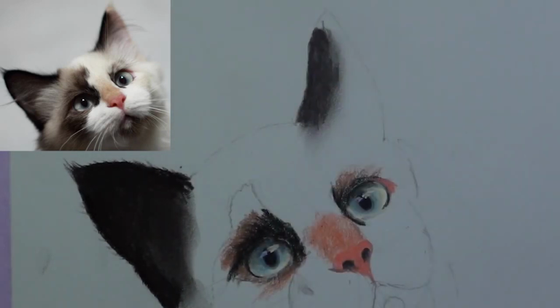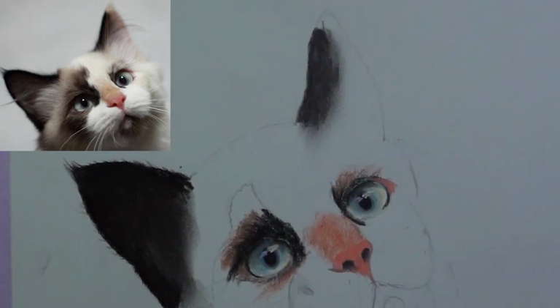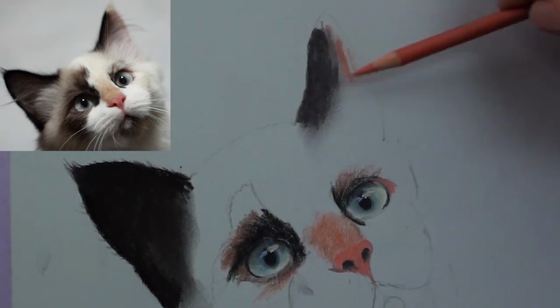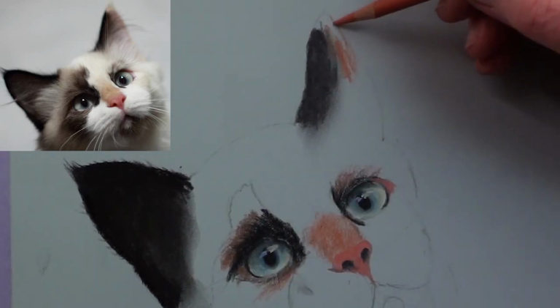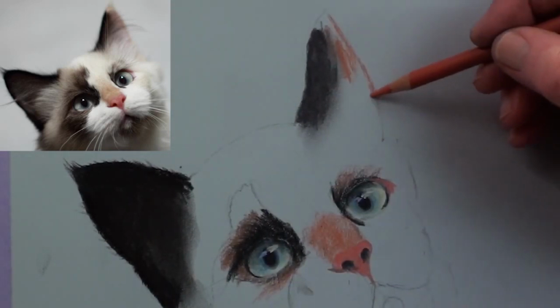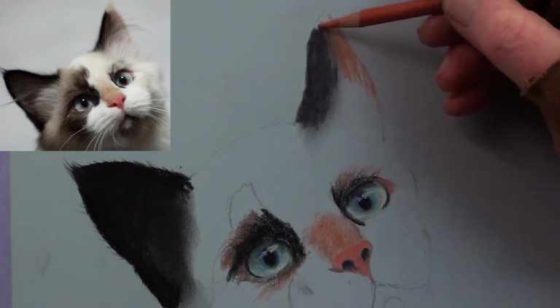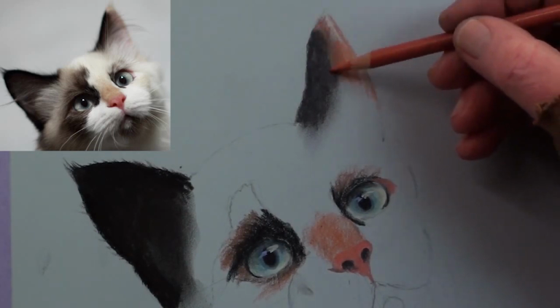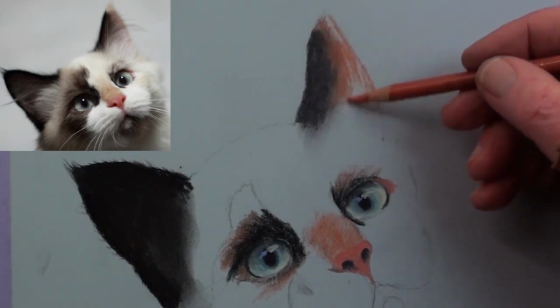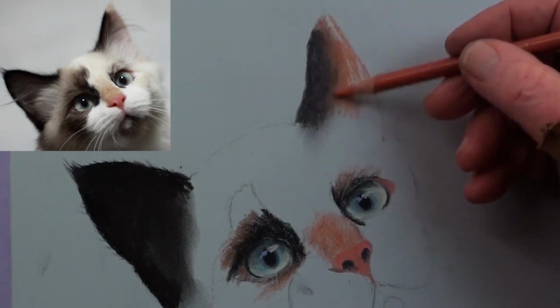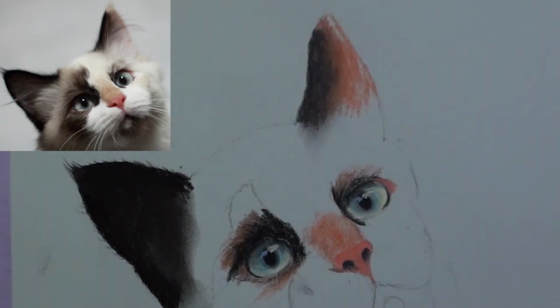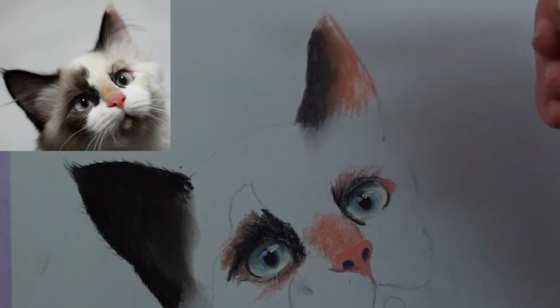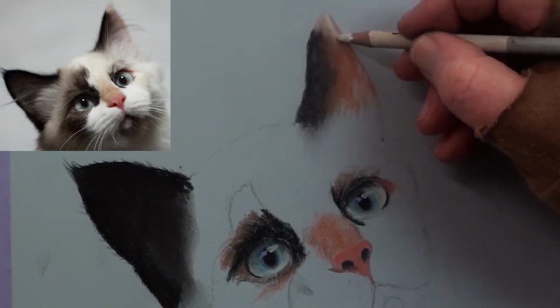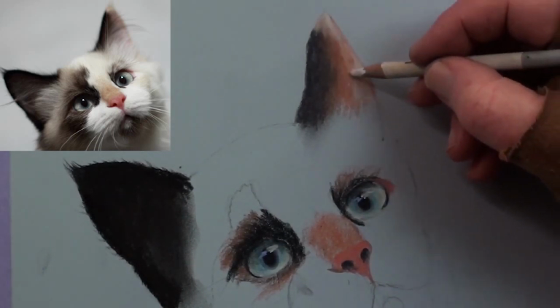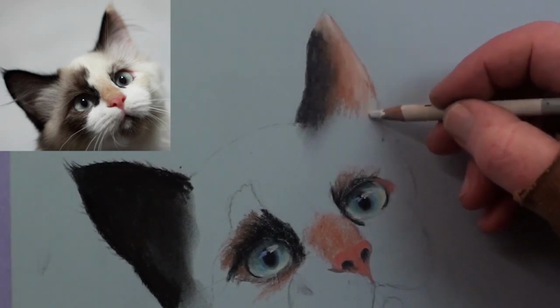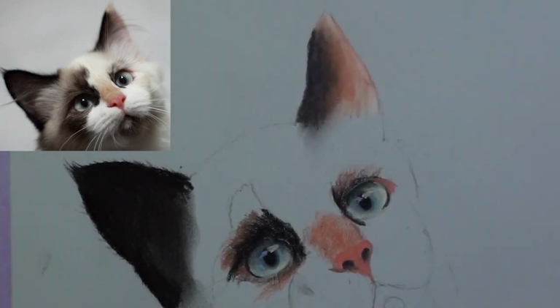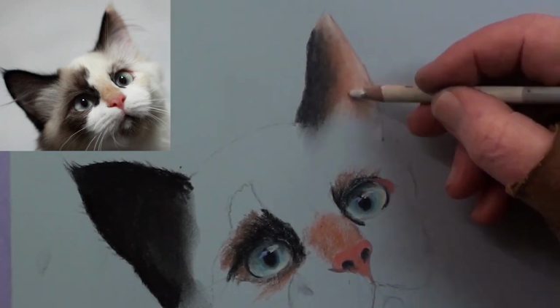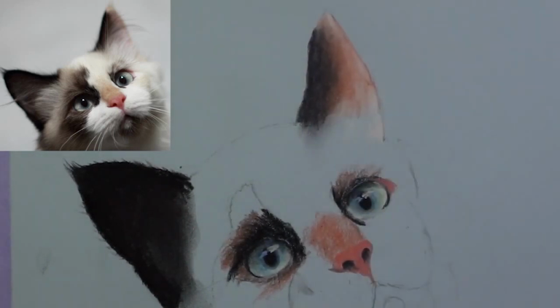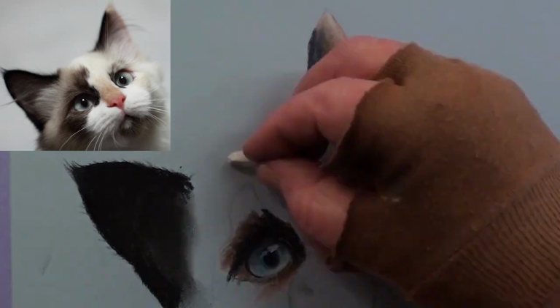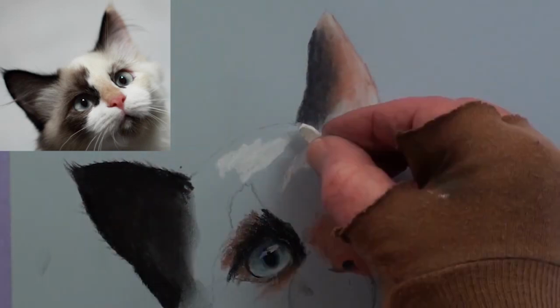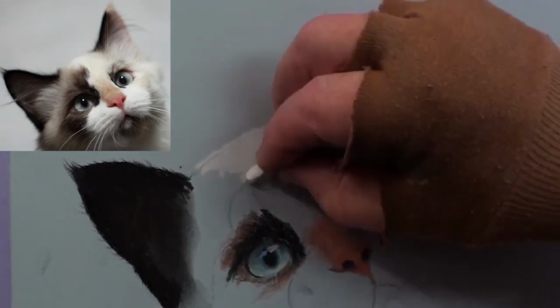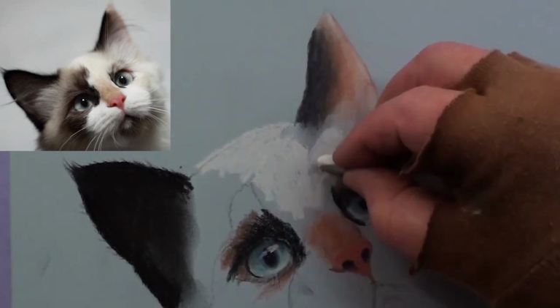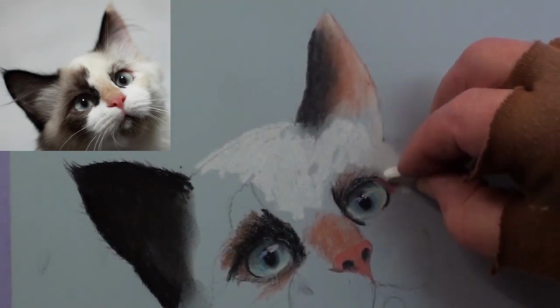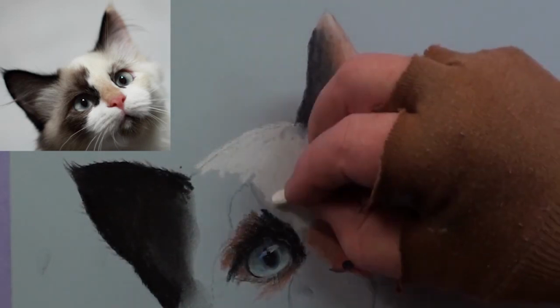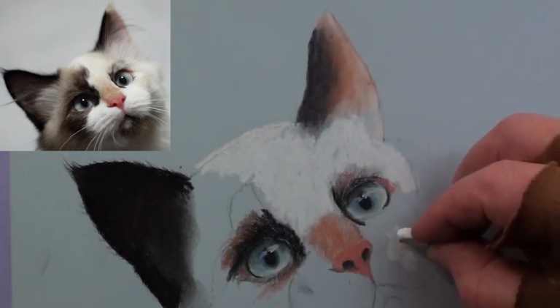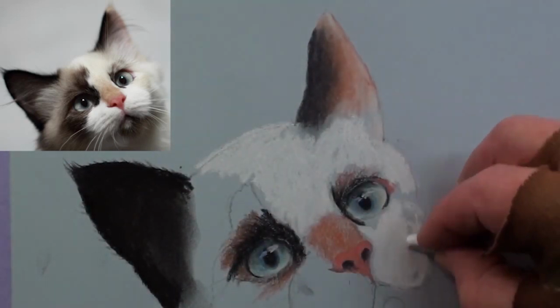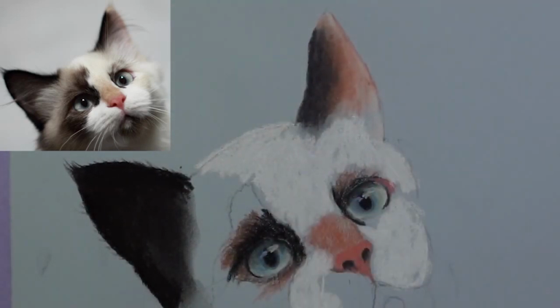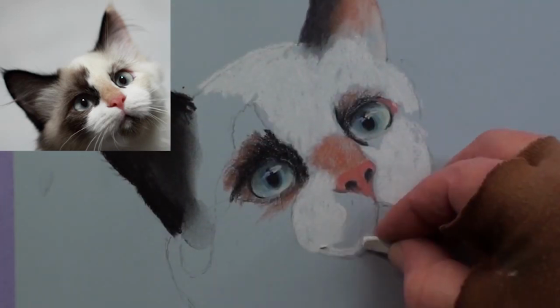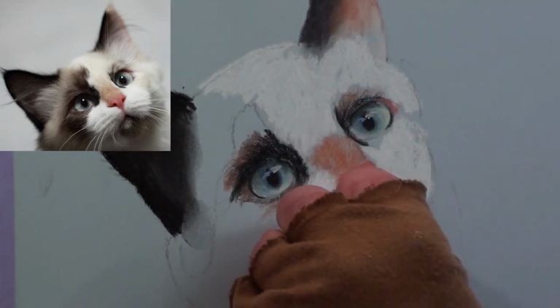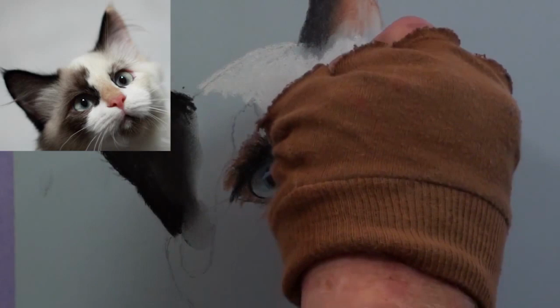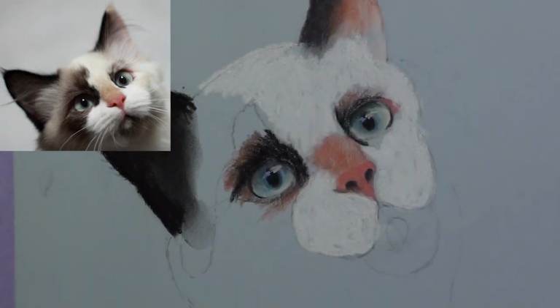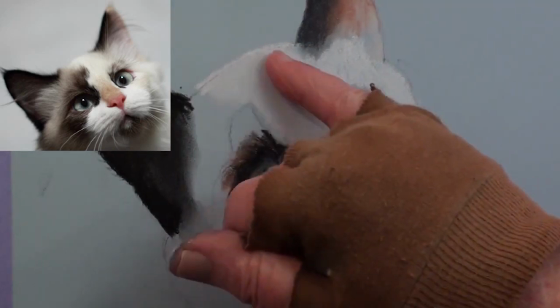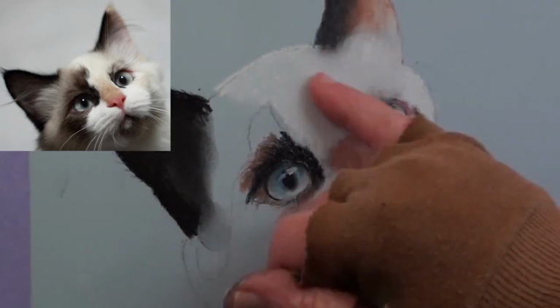Work in the rustic colour and smooth out with the white pencil. Use a soft white stick to fill in all the white areas of the face and then smooth out with the finger.